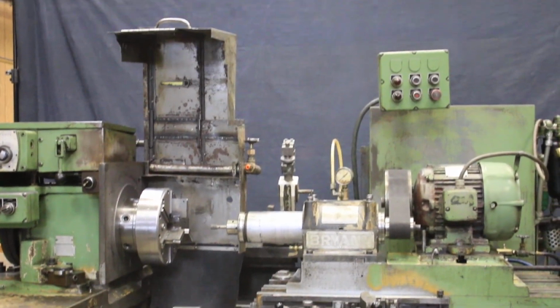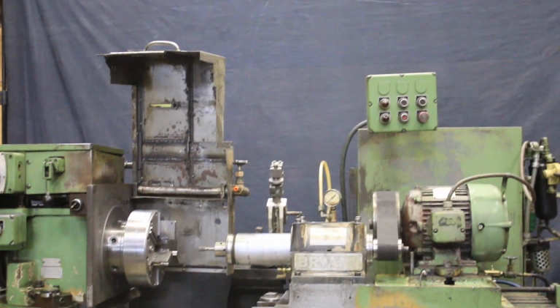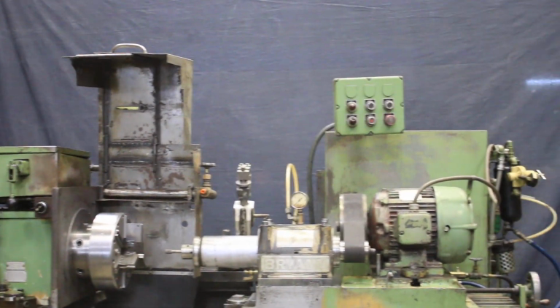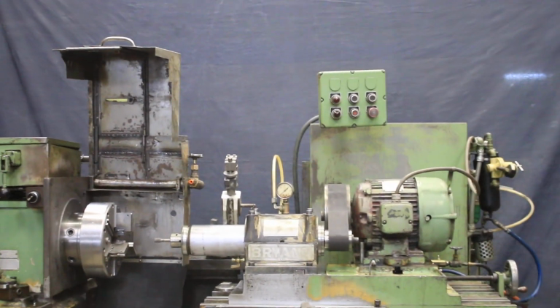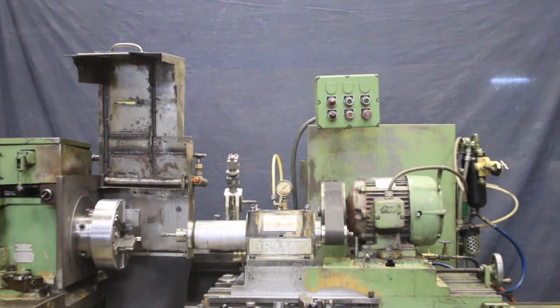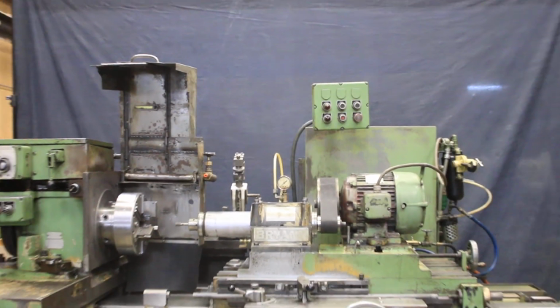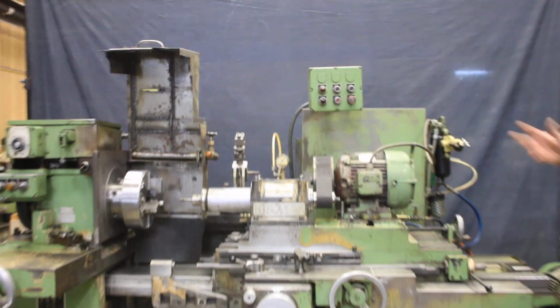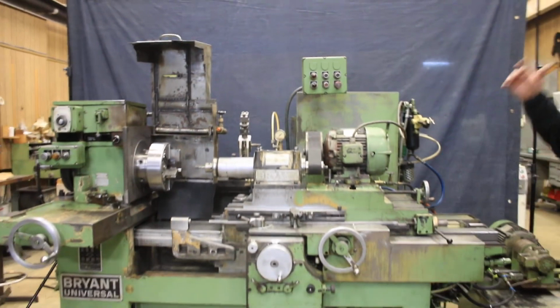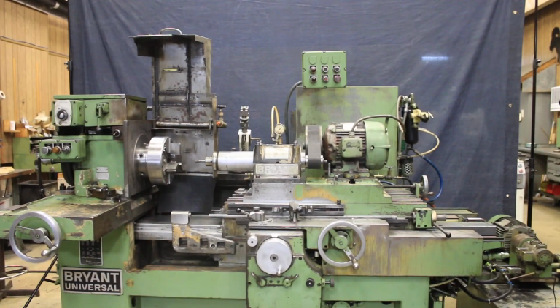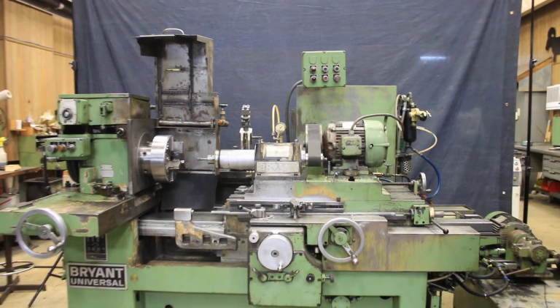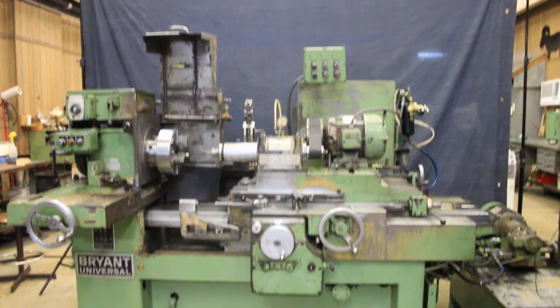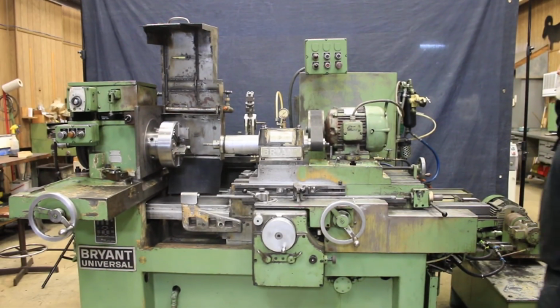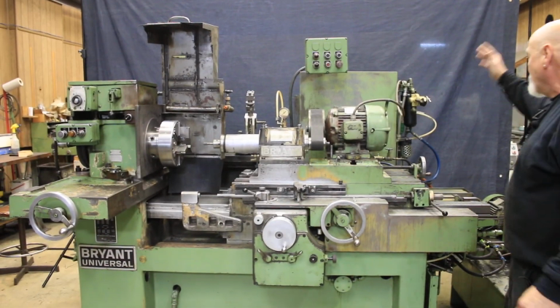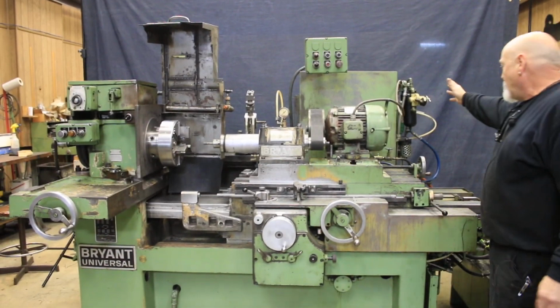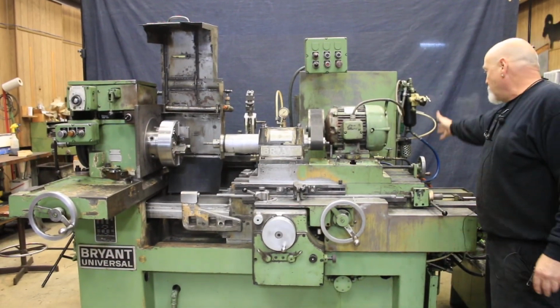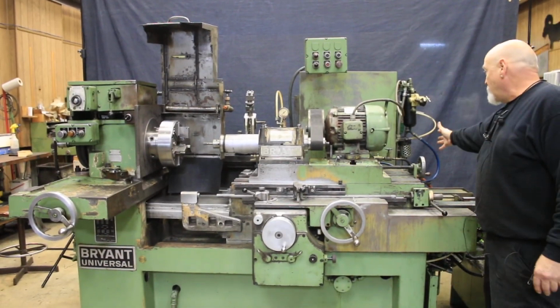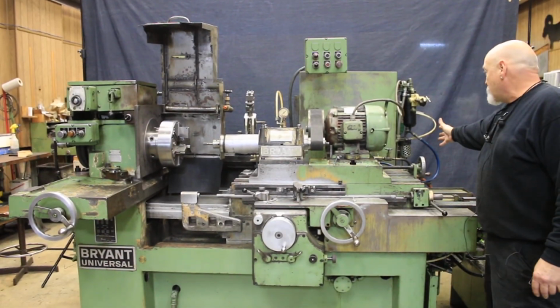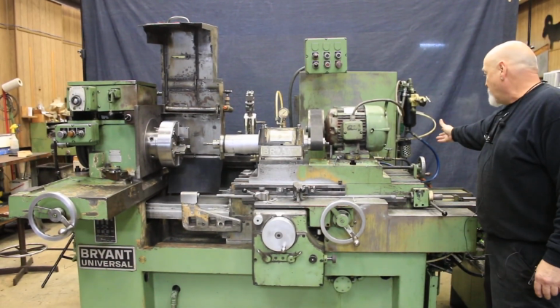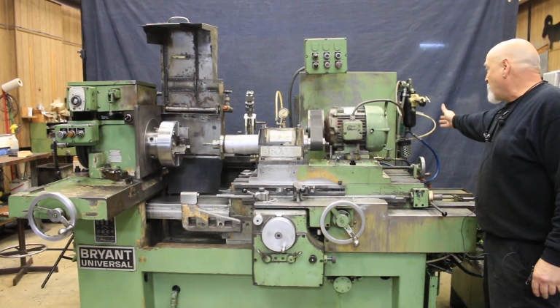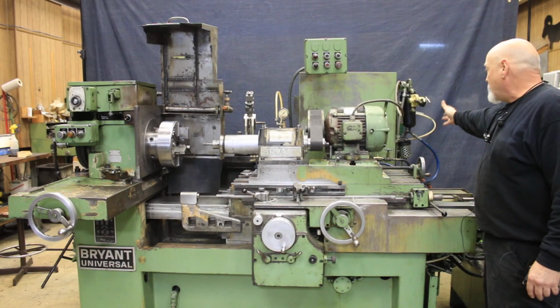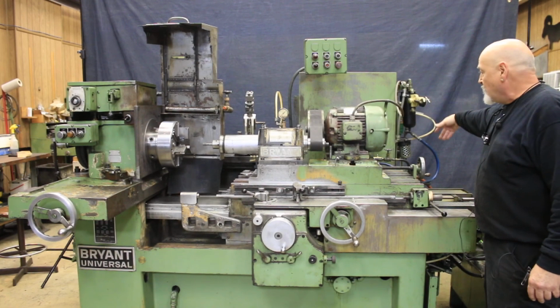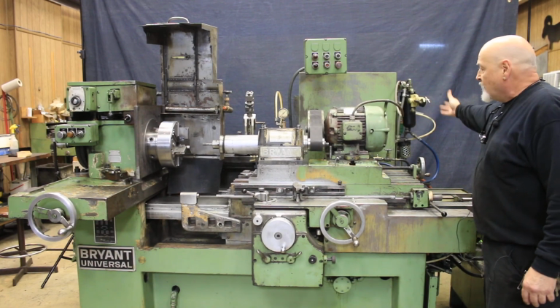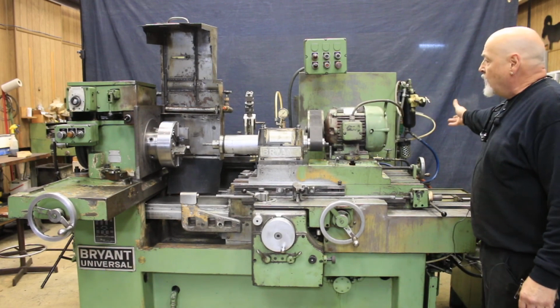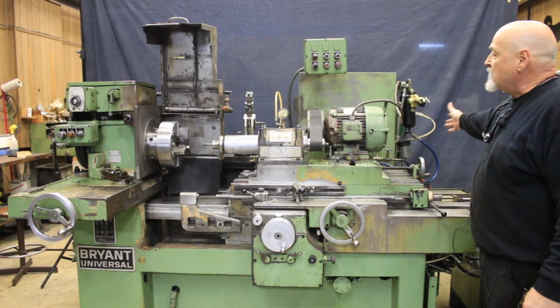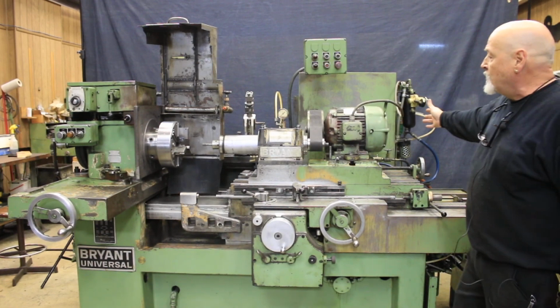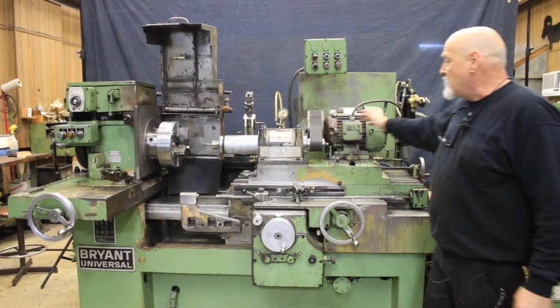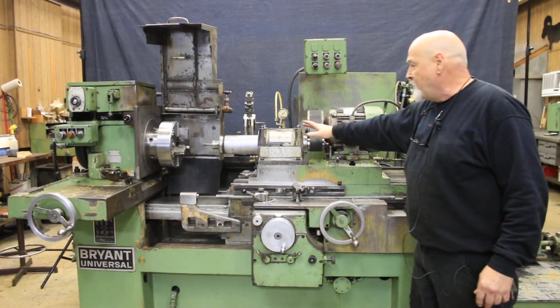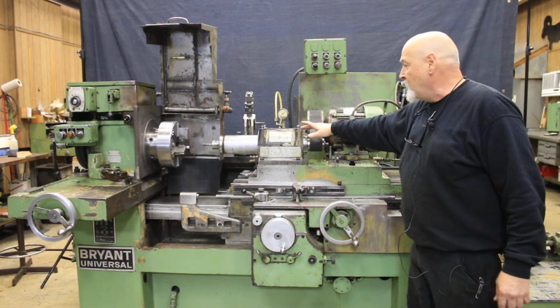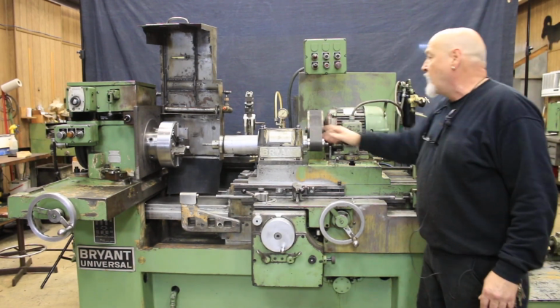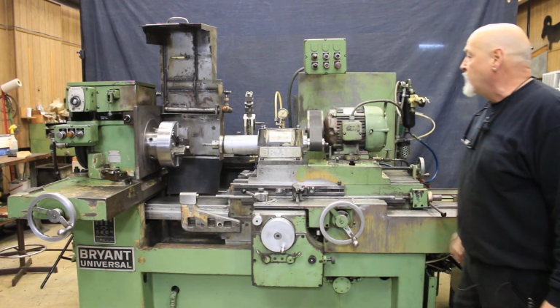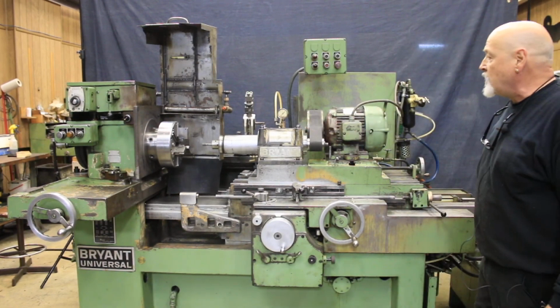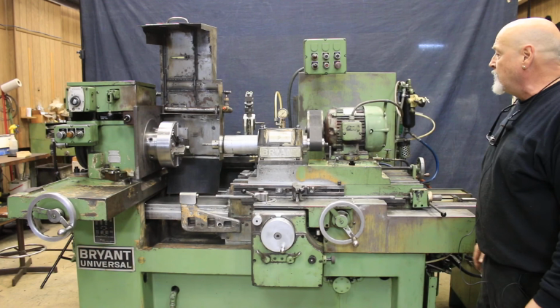Obviously, we have the hydraulic unit here. At the back of the machine is the coolant system. Mounted over here on the side of the electric cabinet is the oil system — the mist system for the lubrication of the ID spindle.